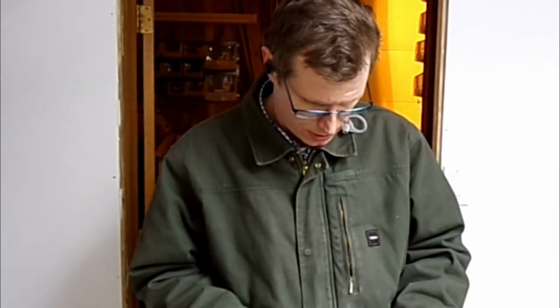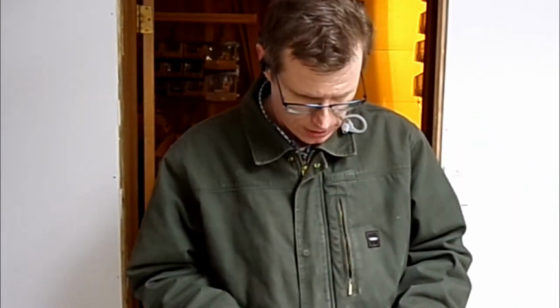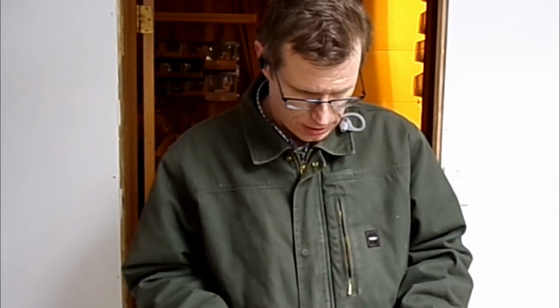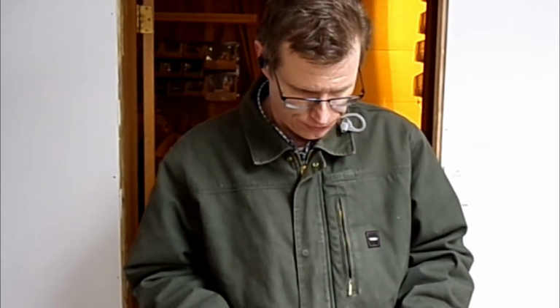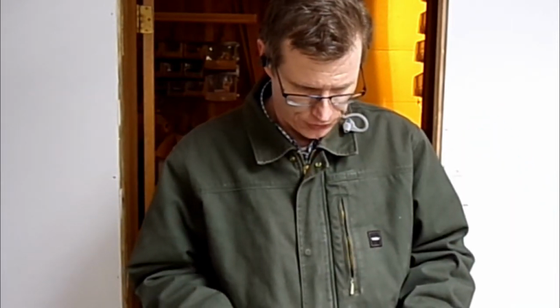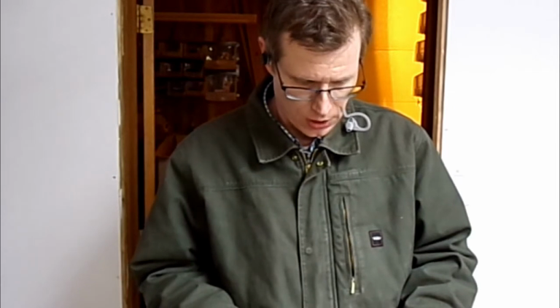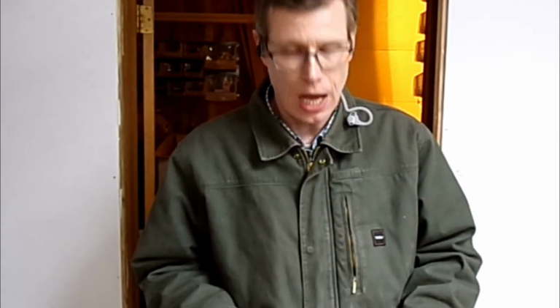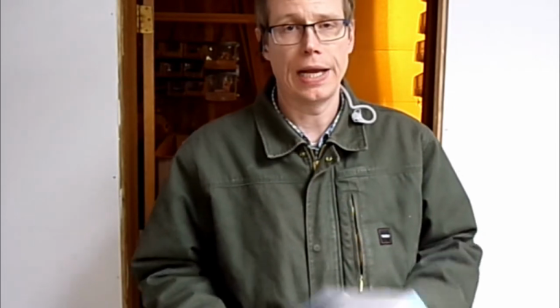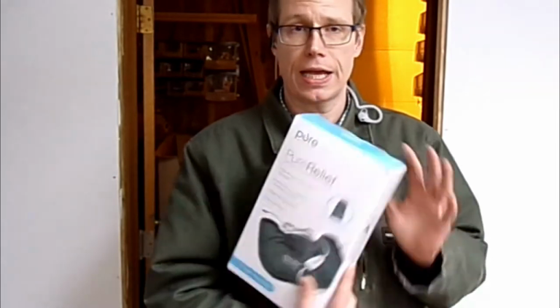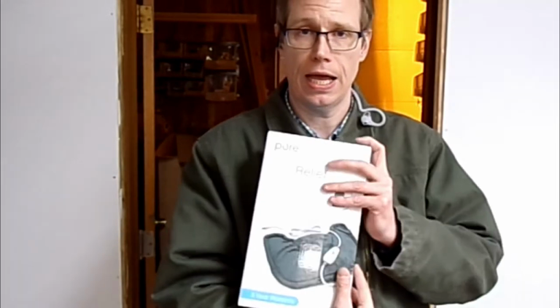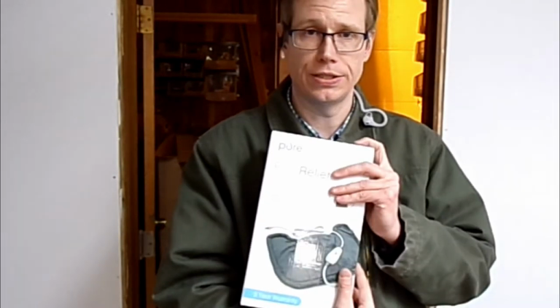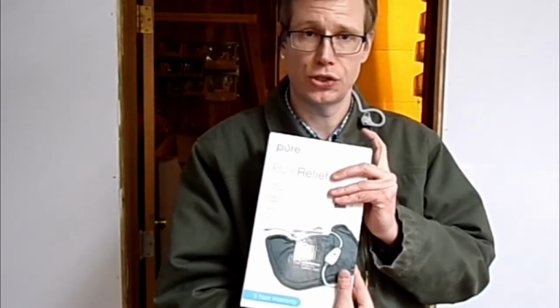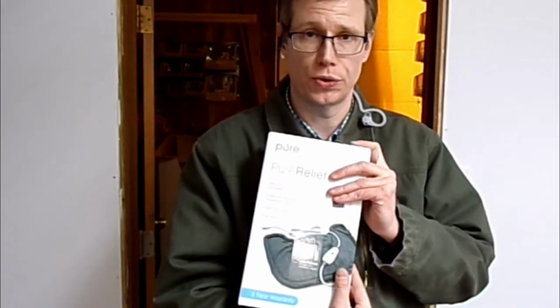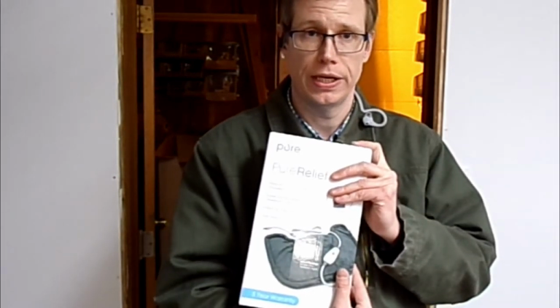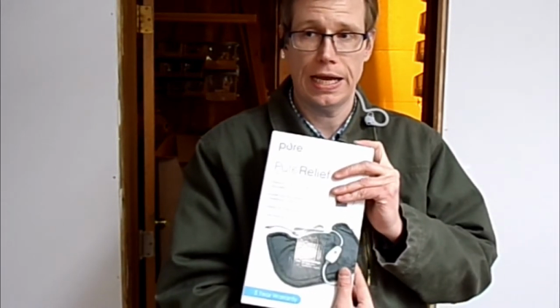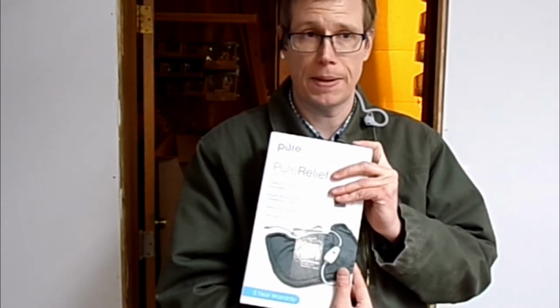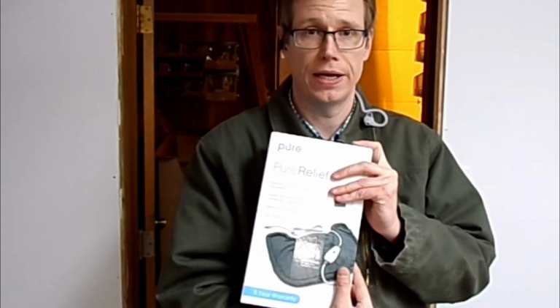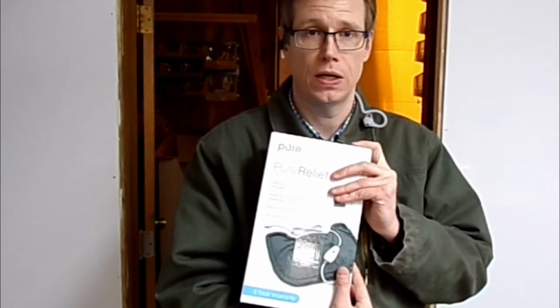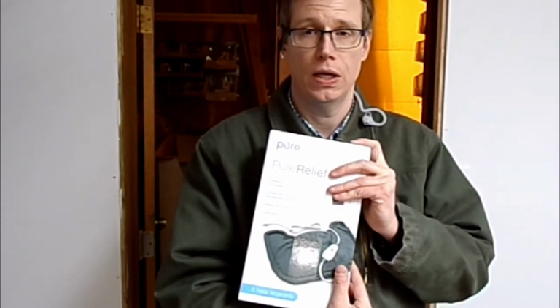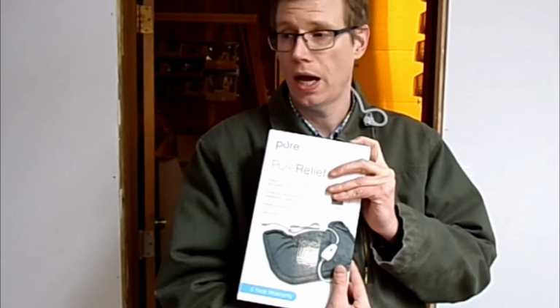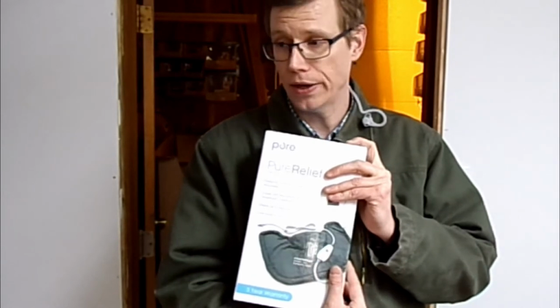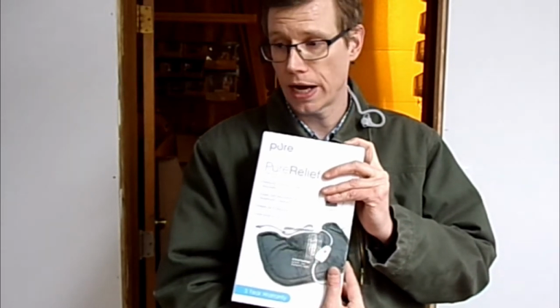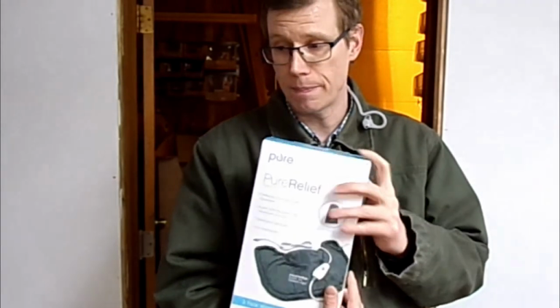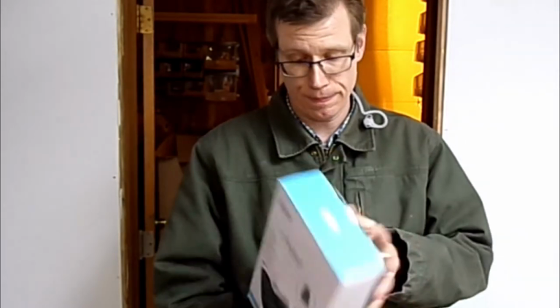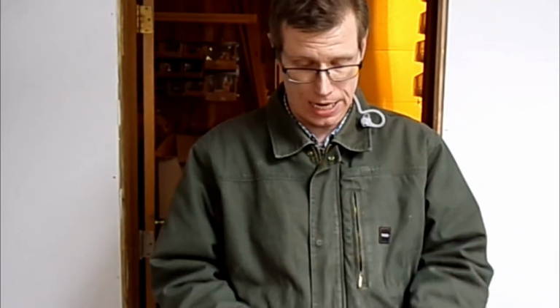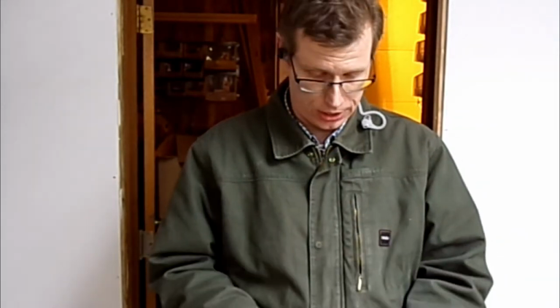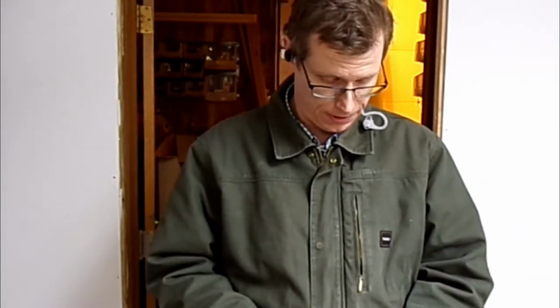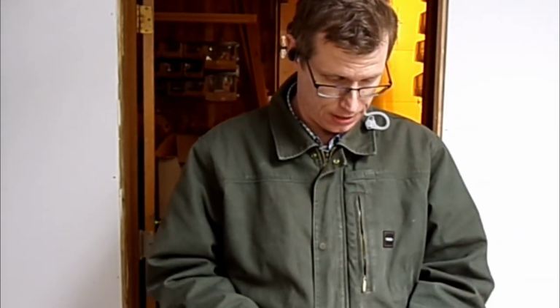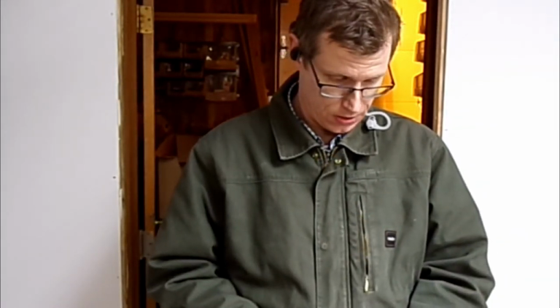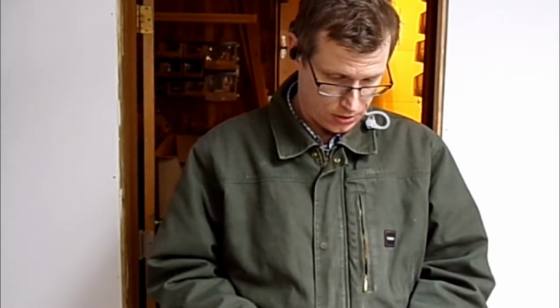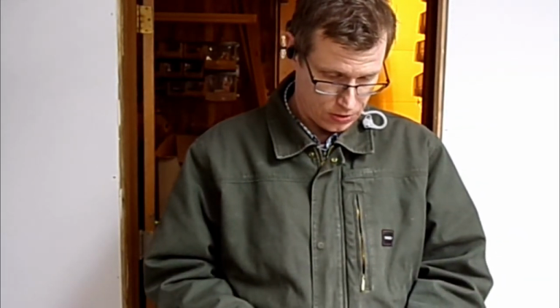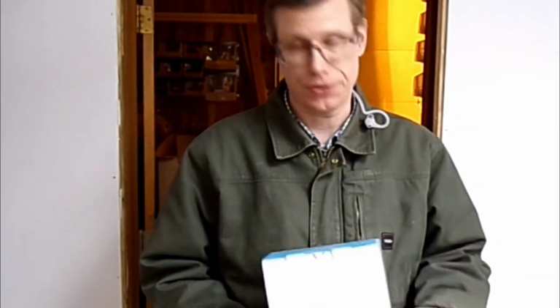Neck and shoulder heating pad. I know a guy that might actually keep this. We'll see.